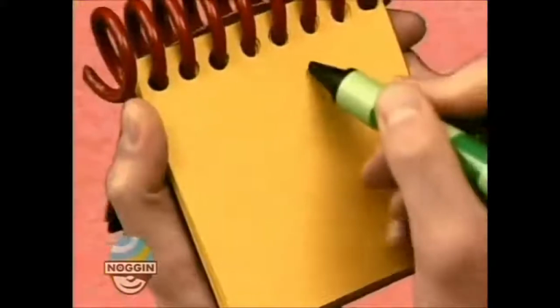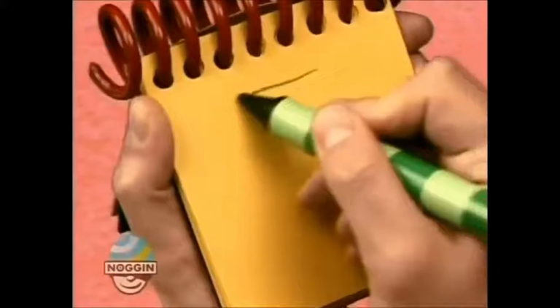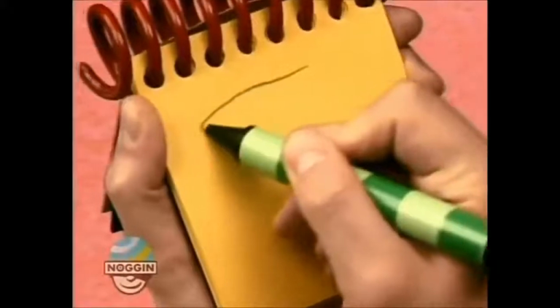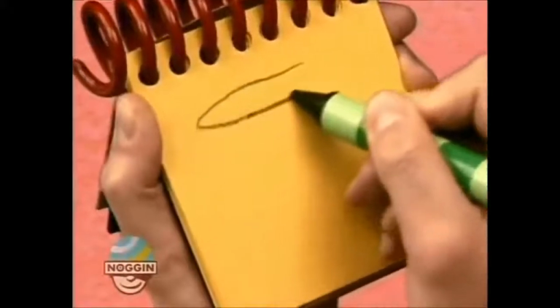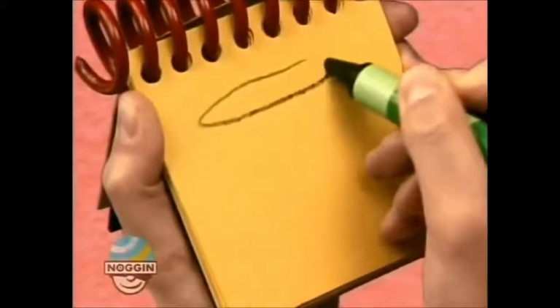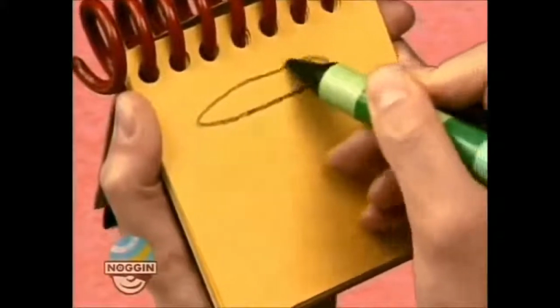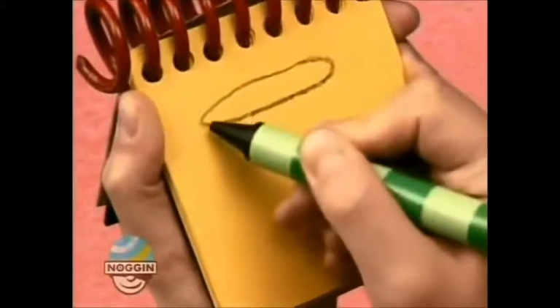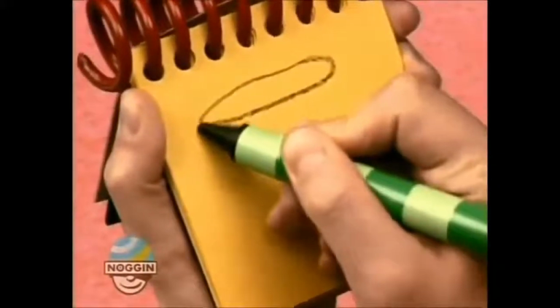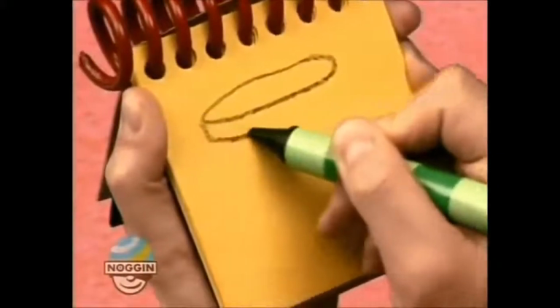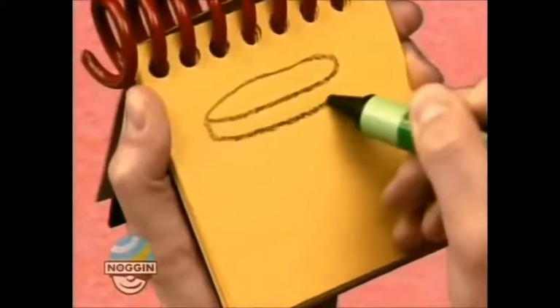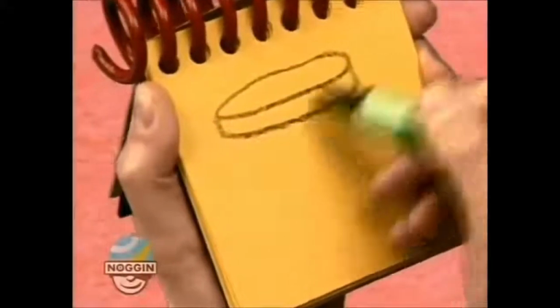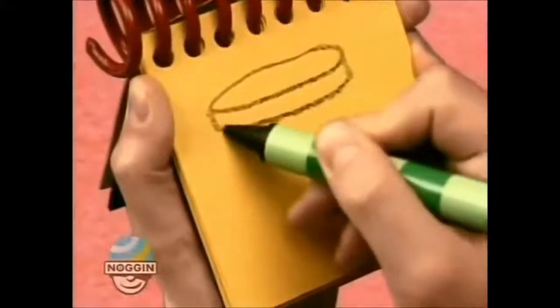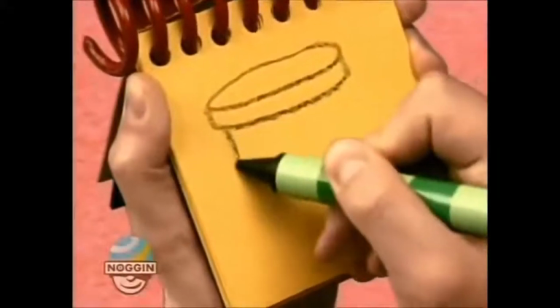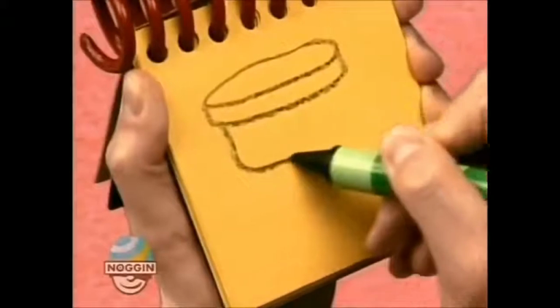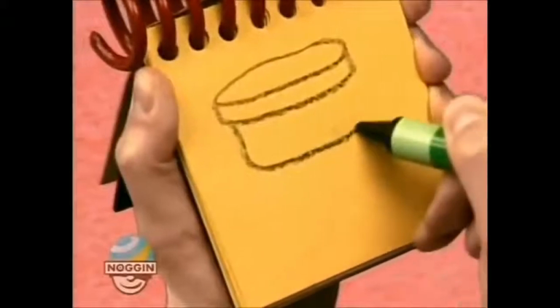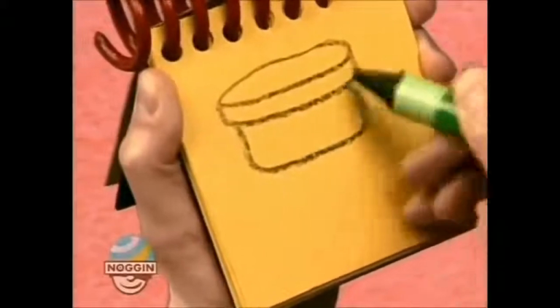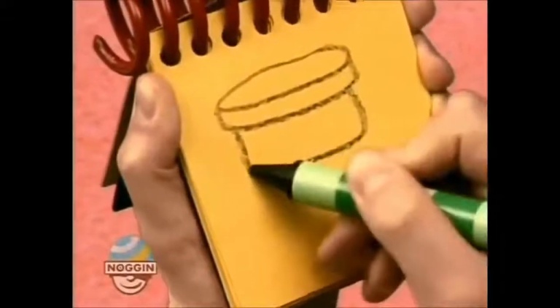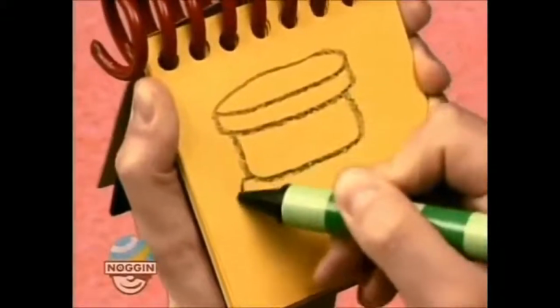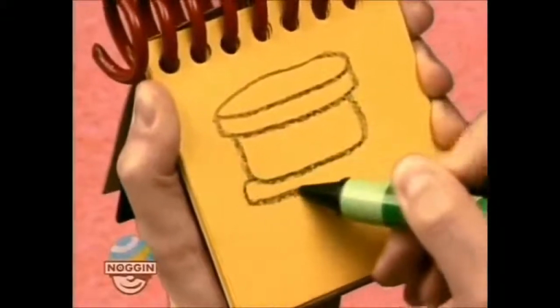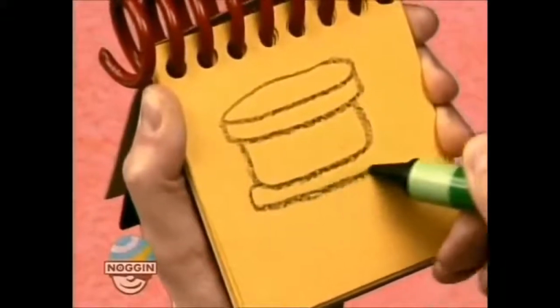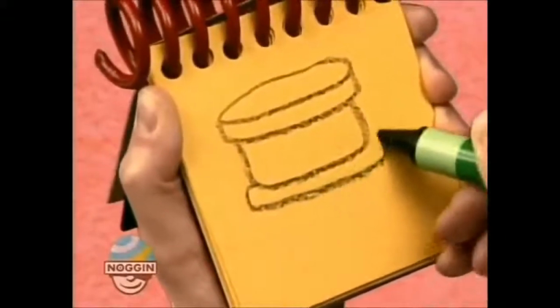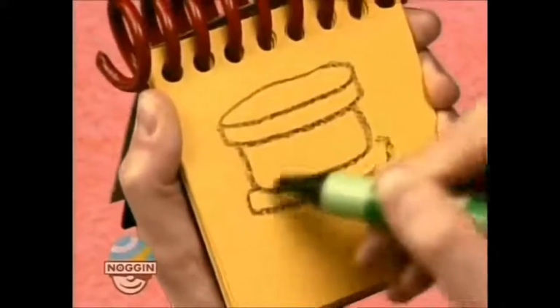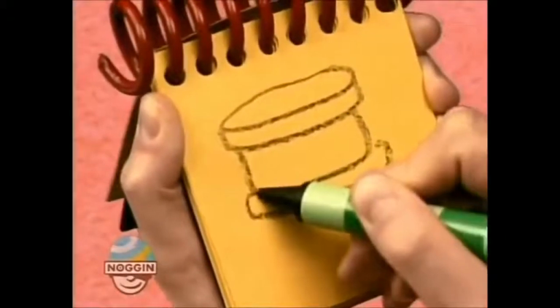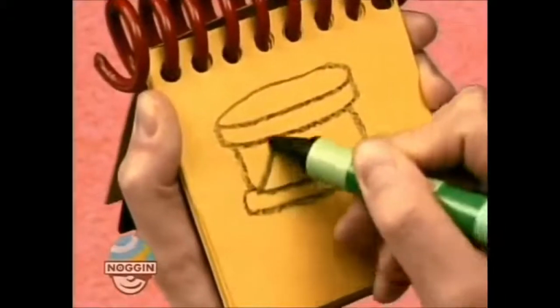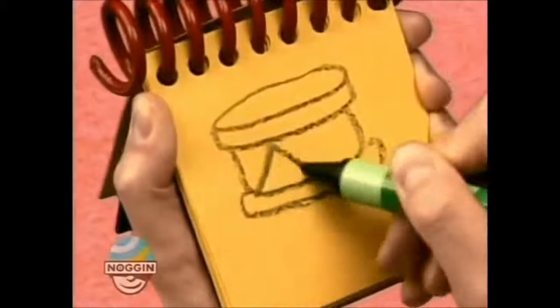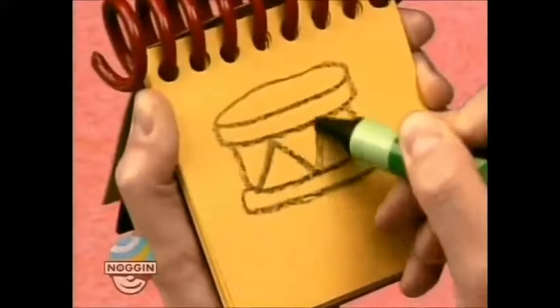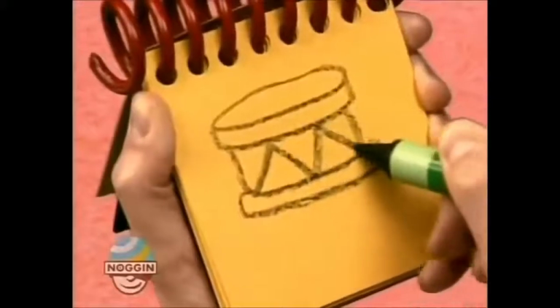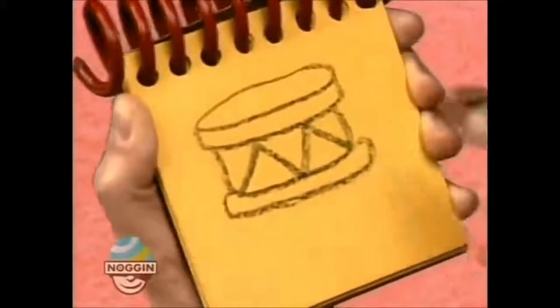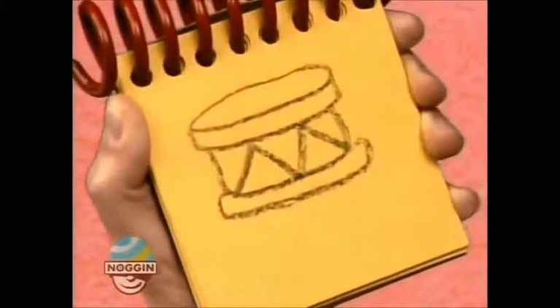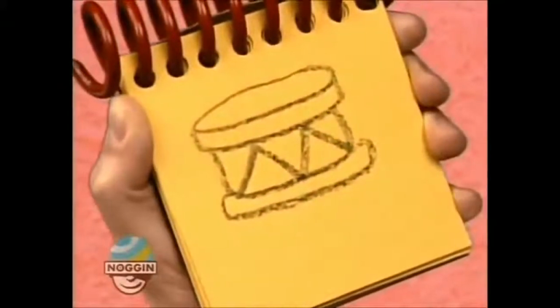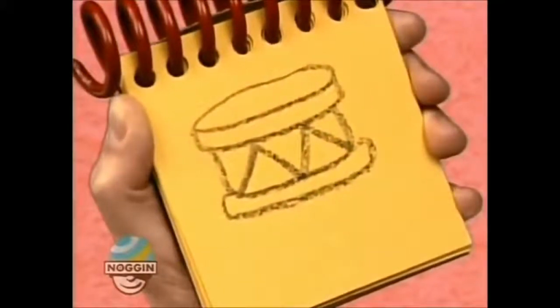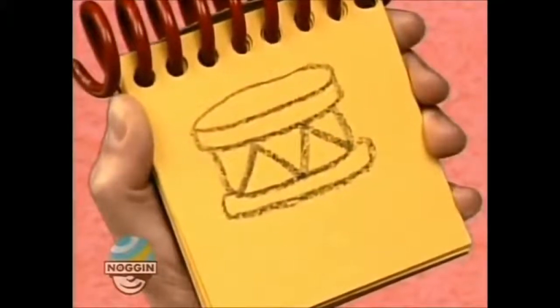First, an oval for the top, a curved line here for the middle, the bottom, then these zigzaggy lines here — there, a drum.